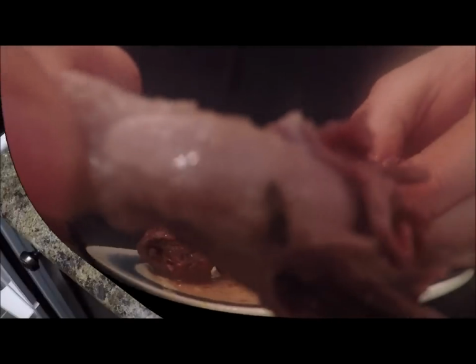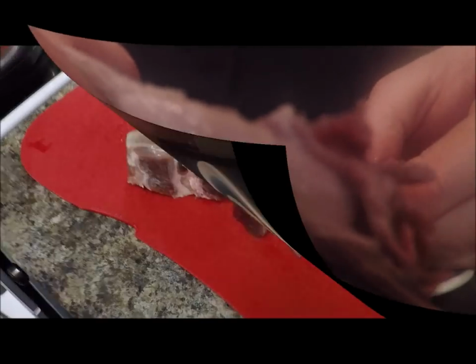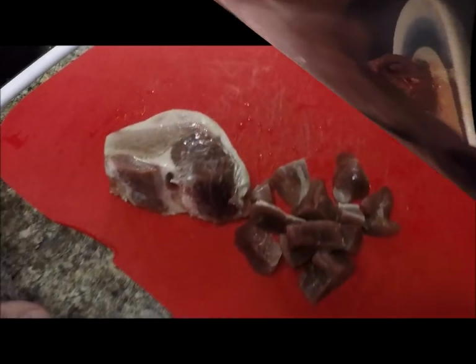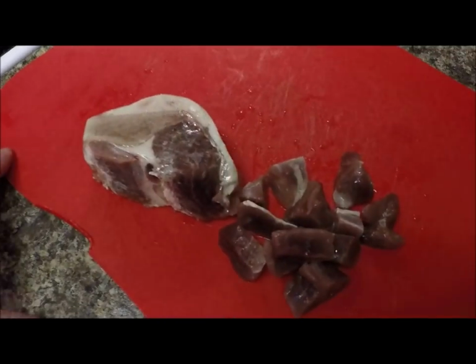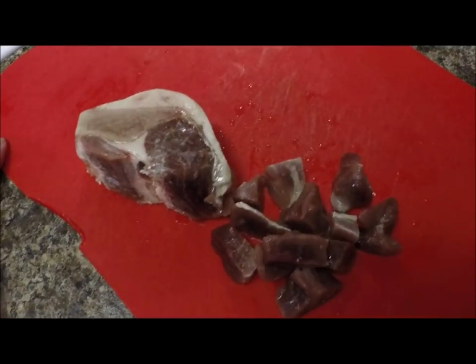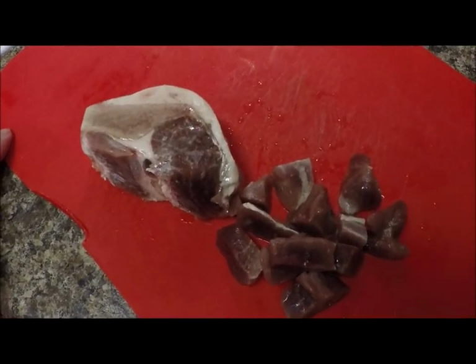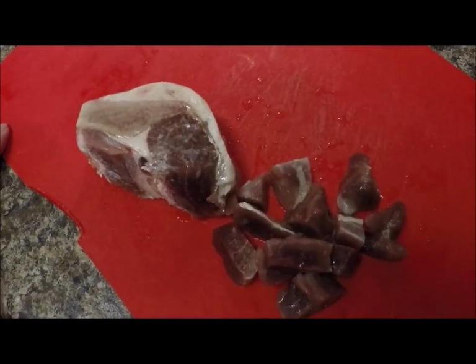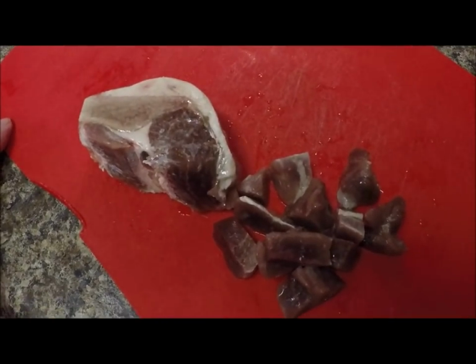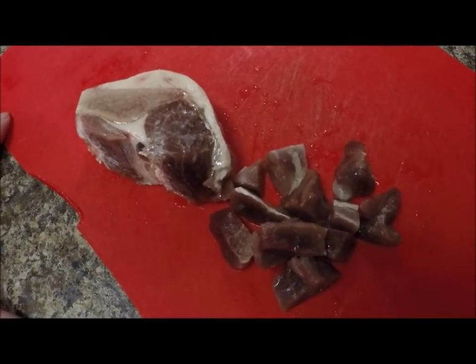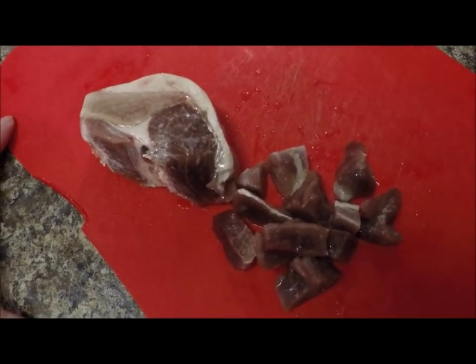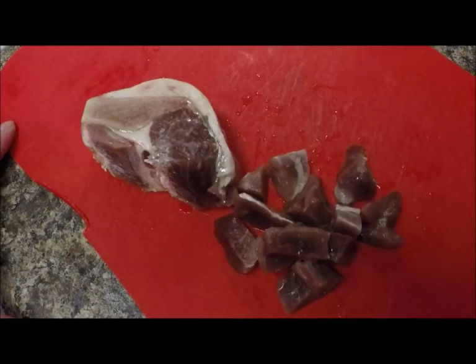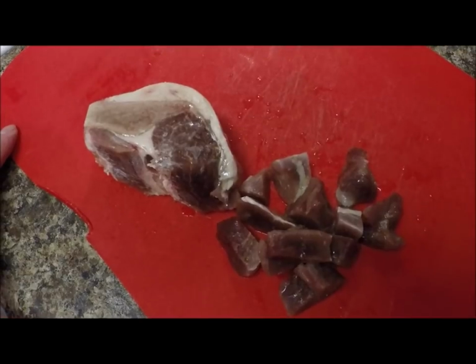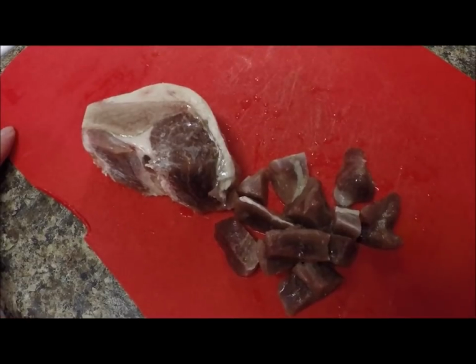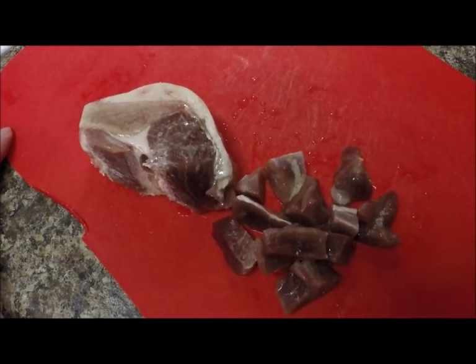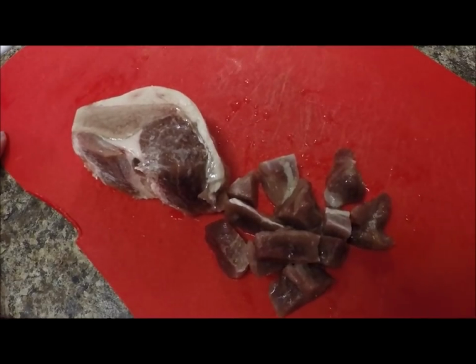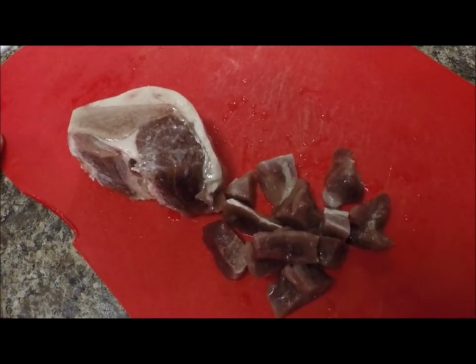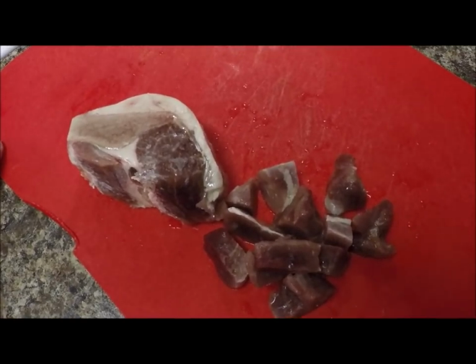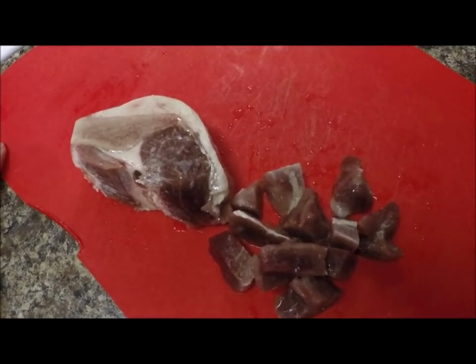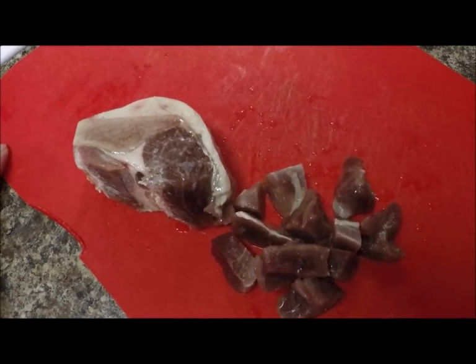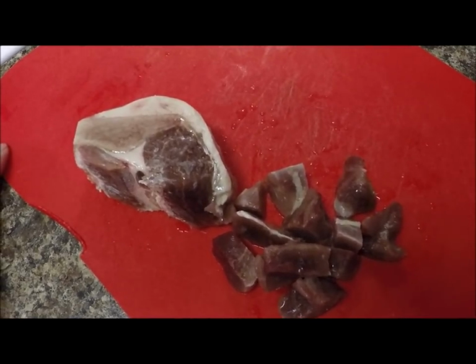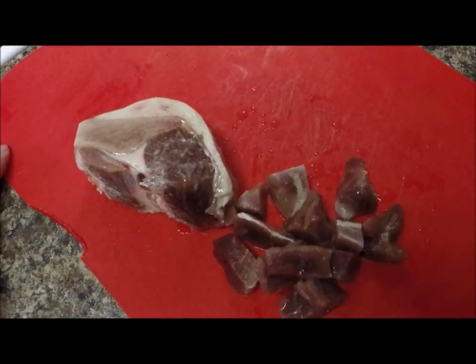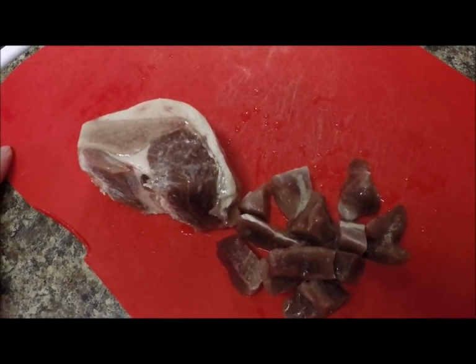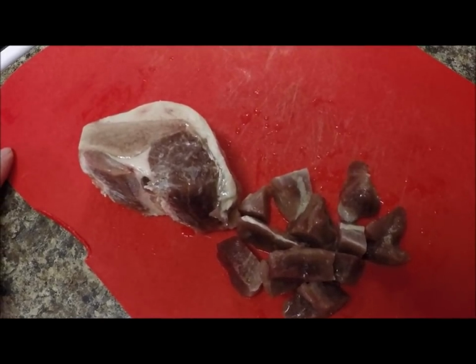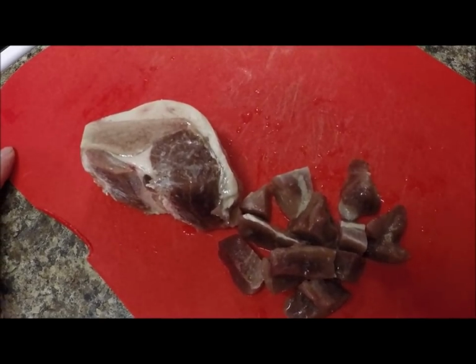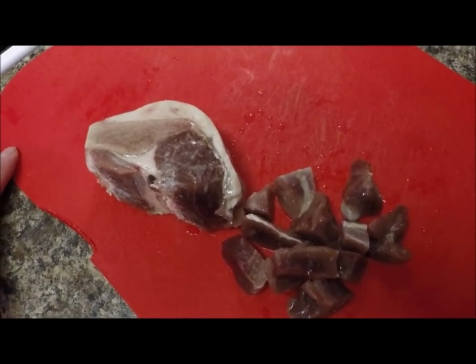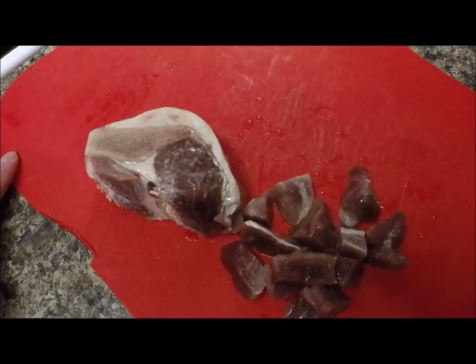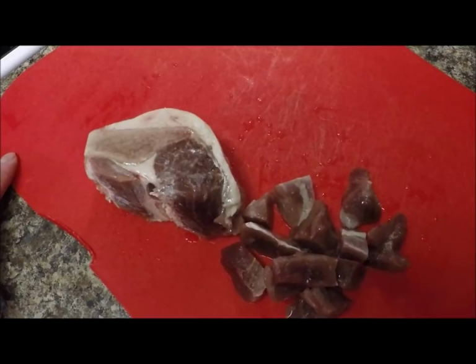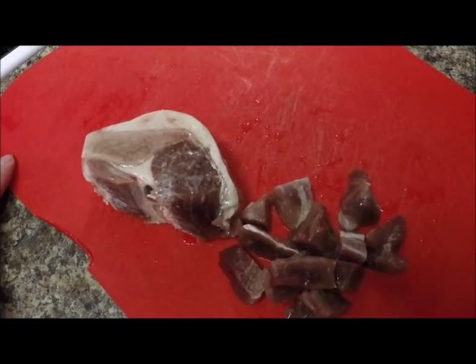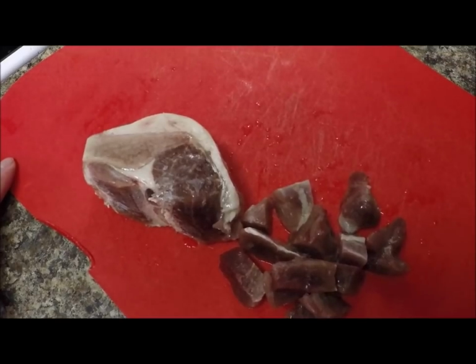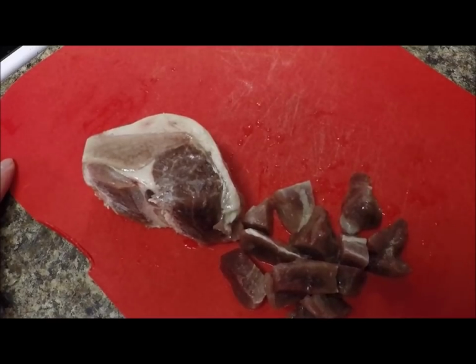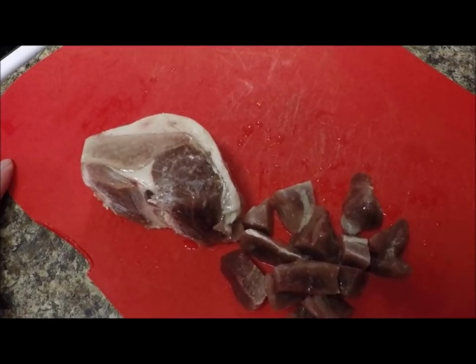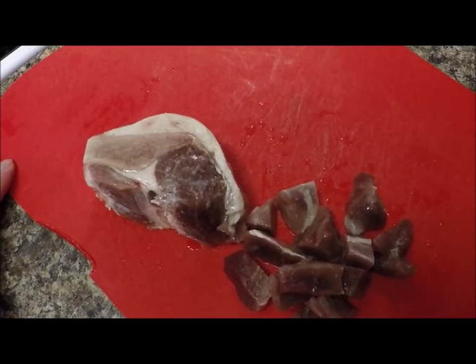Alright guys, I was out today, checked a few merton traps and got a load of firewood and now I'm back and I'm going to make a pot of salt moose meat and rabbit head soup.